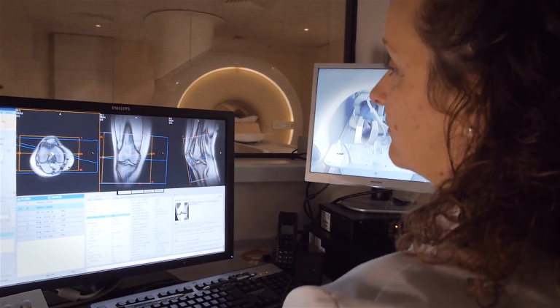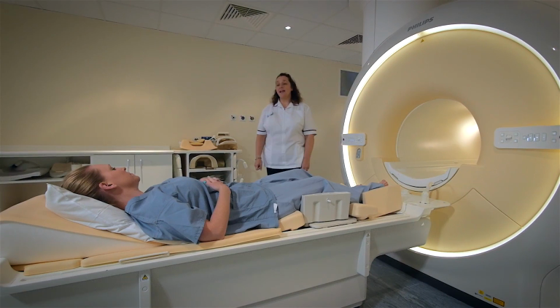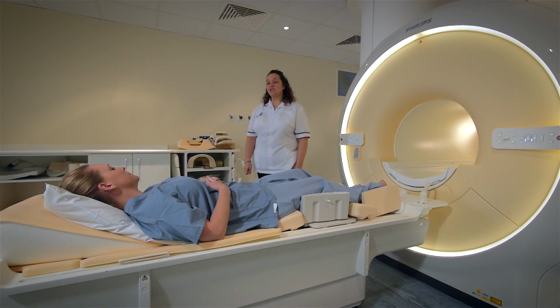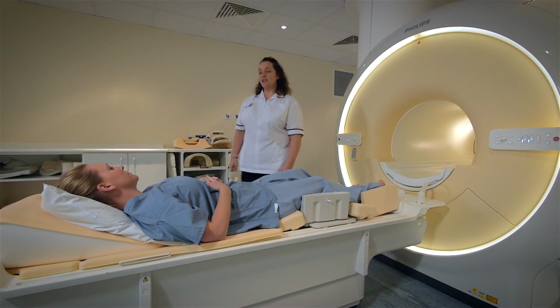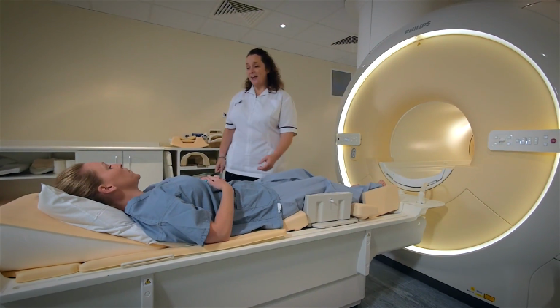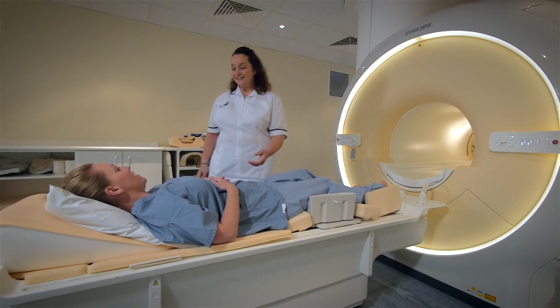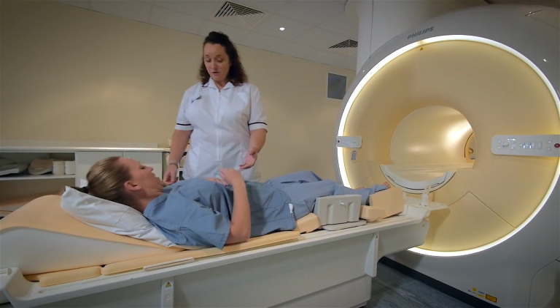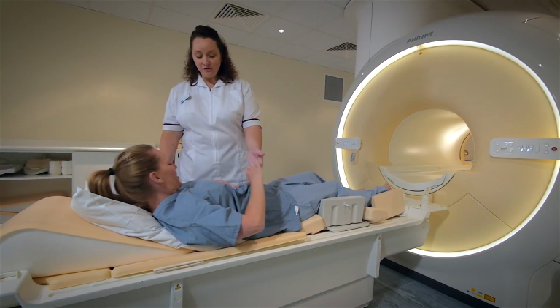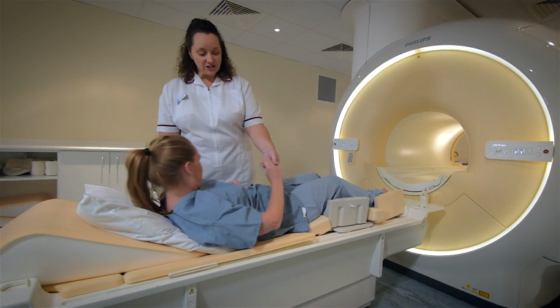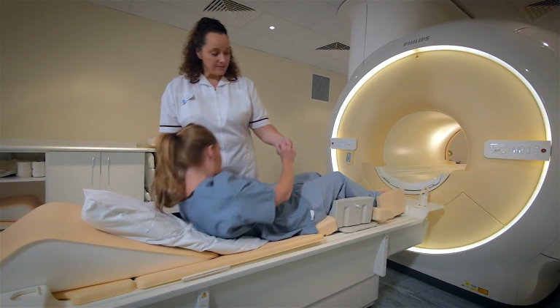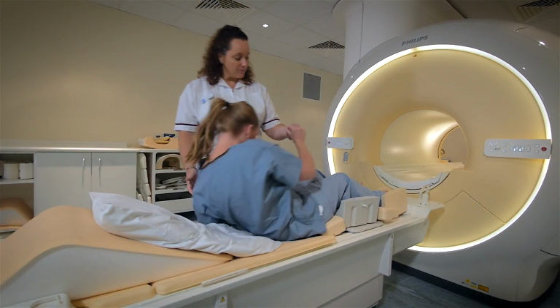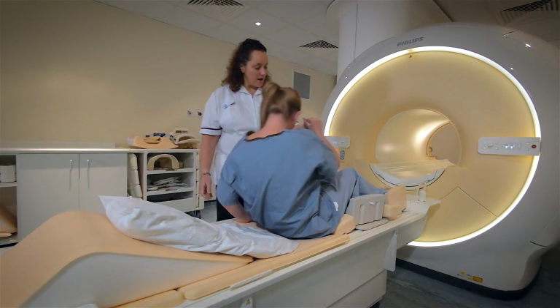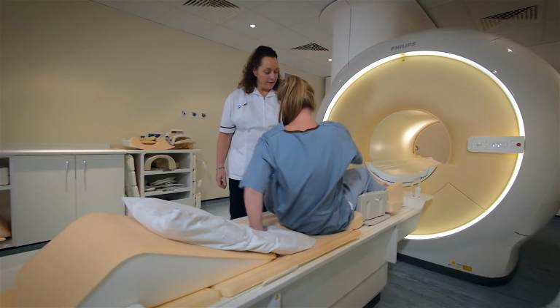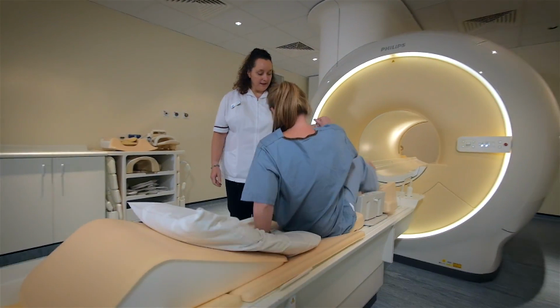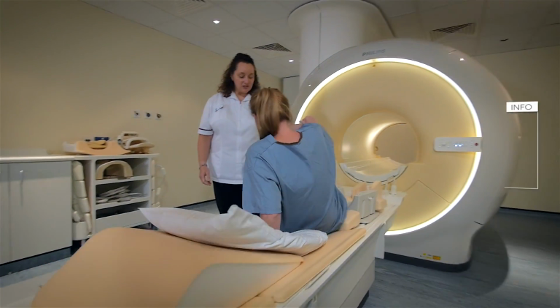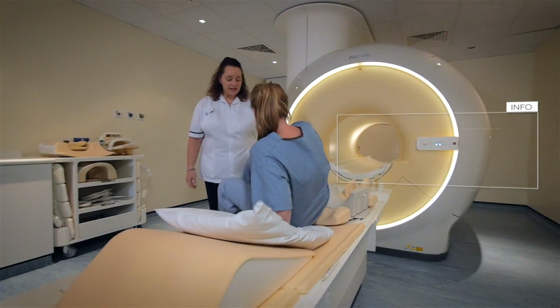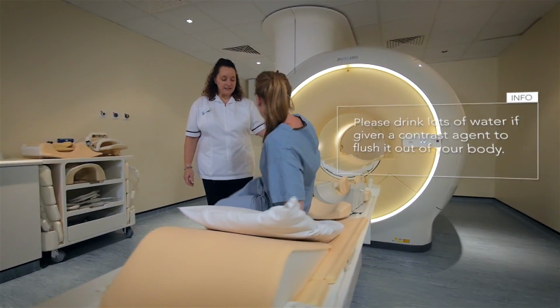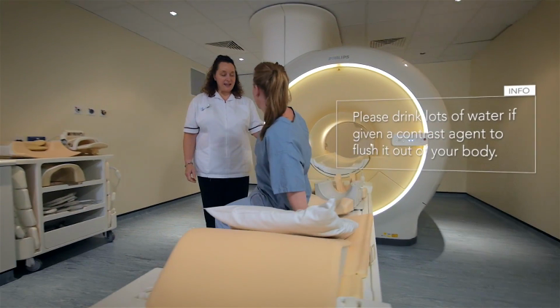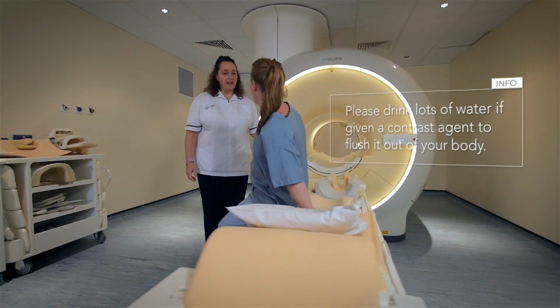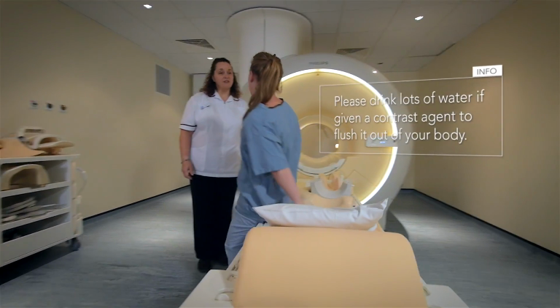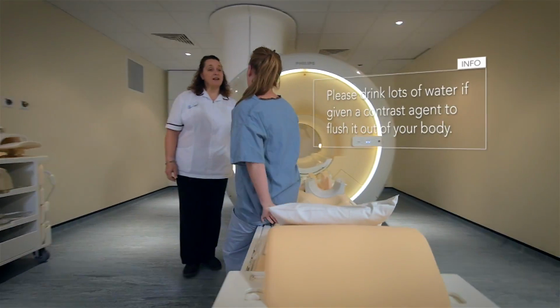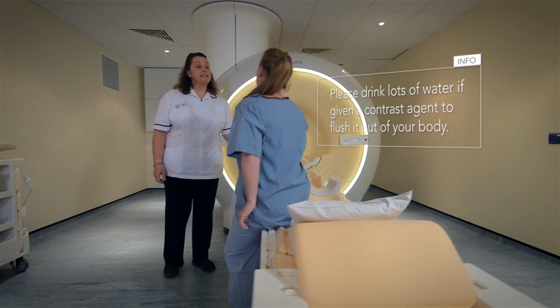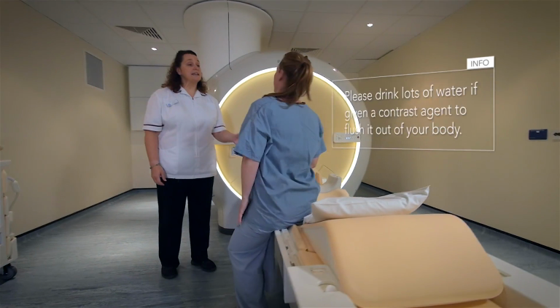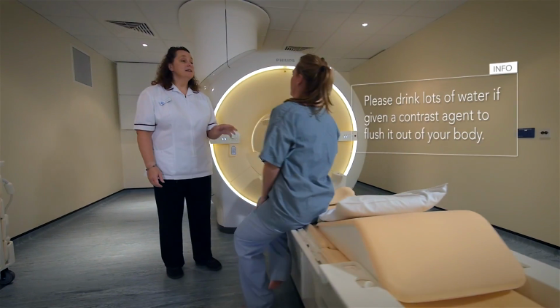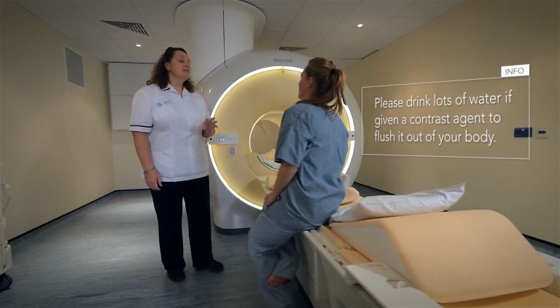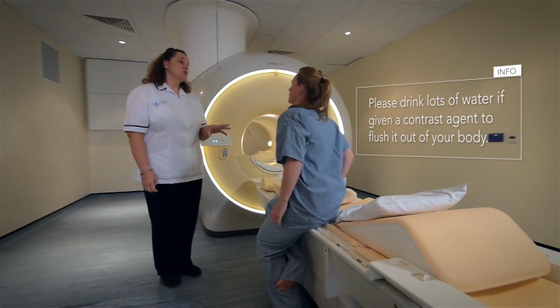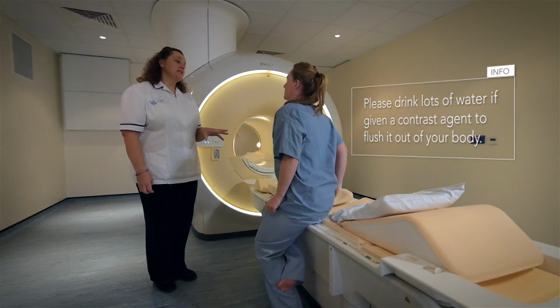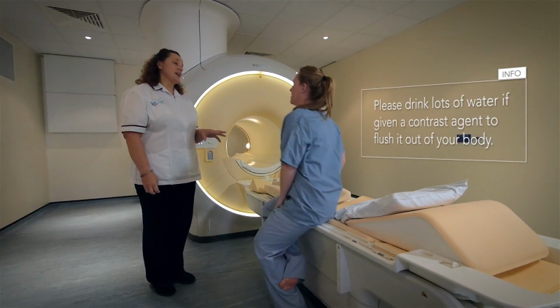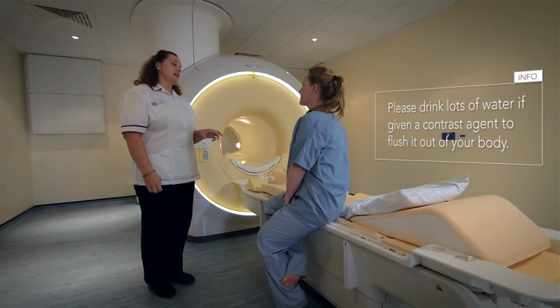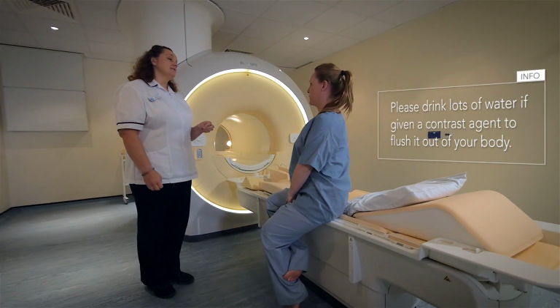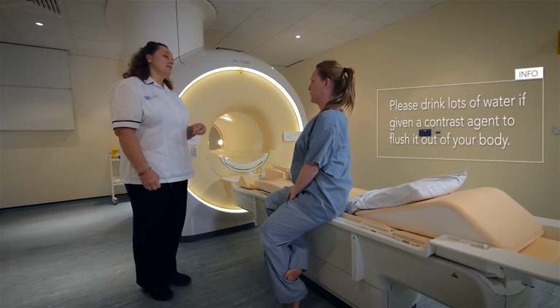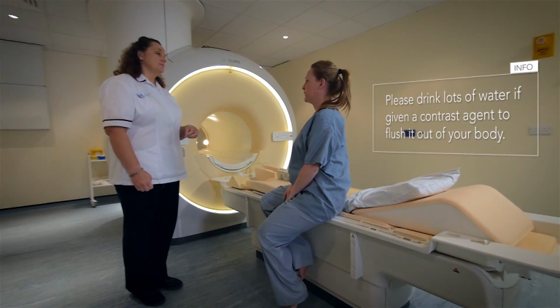A member of the team will check if you are okay and help you get up once the scanning has finished. You should be able to go back to your normal activities straight away.